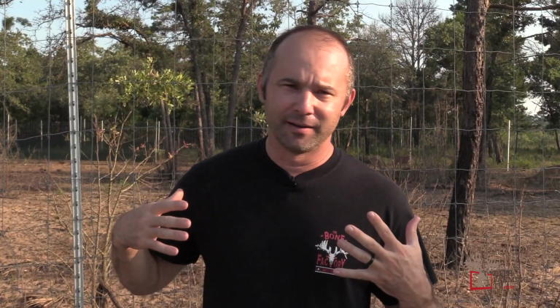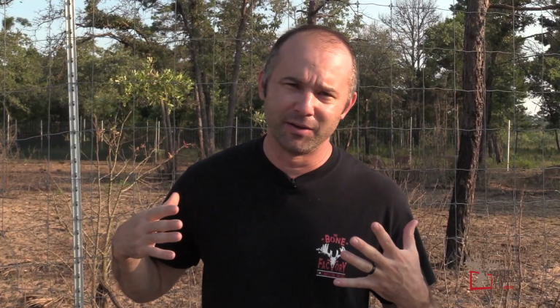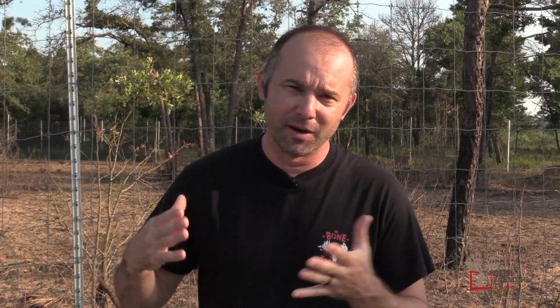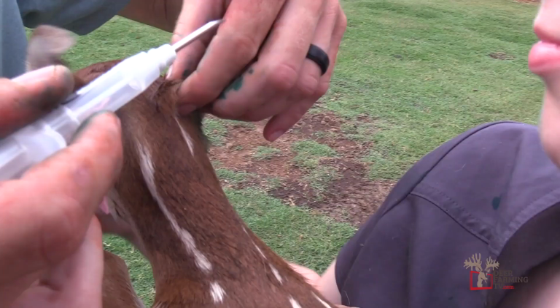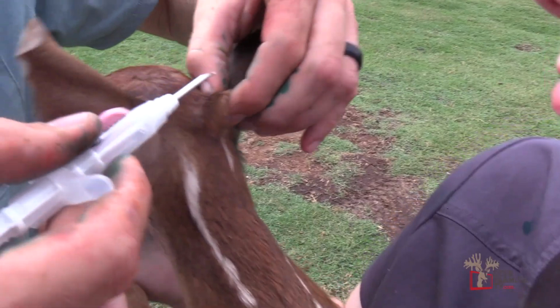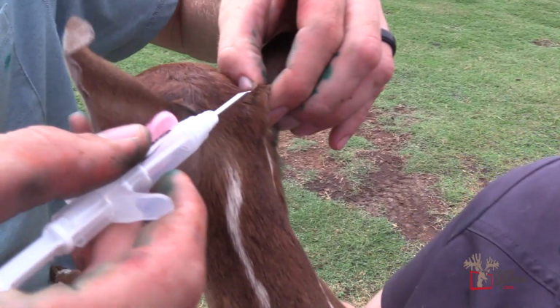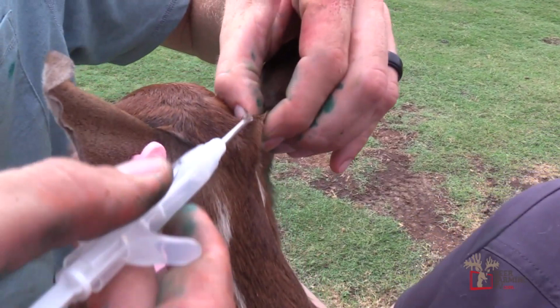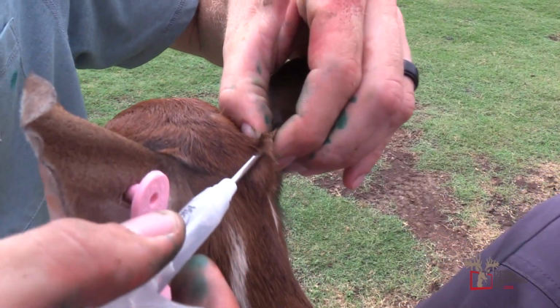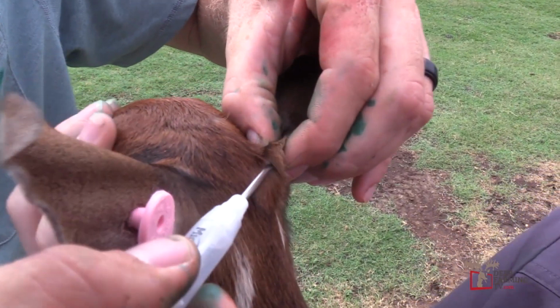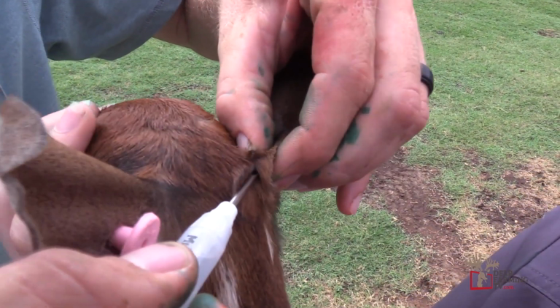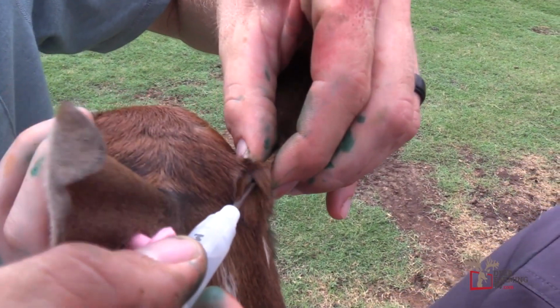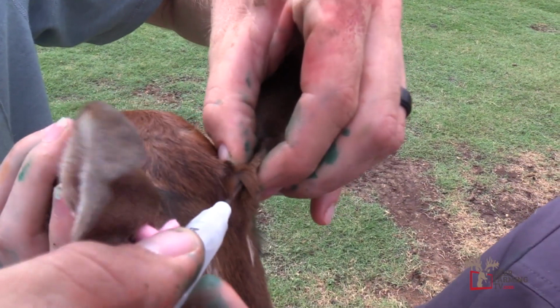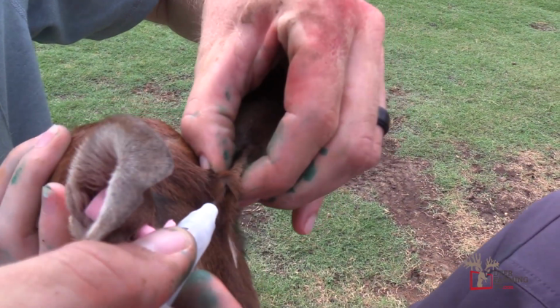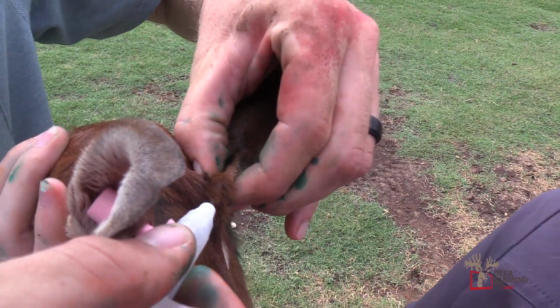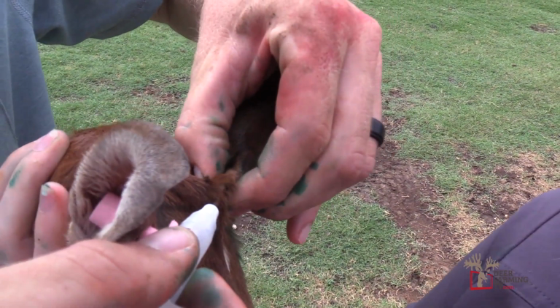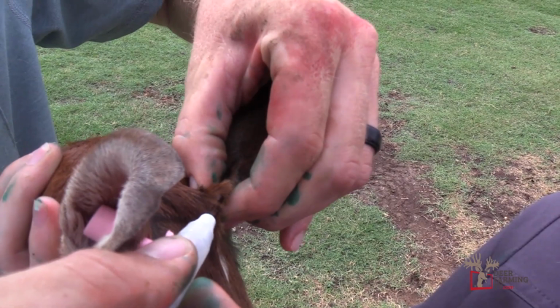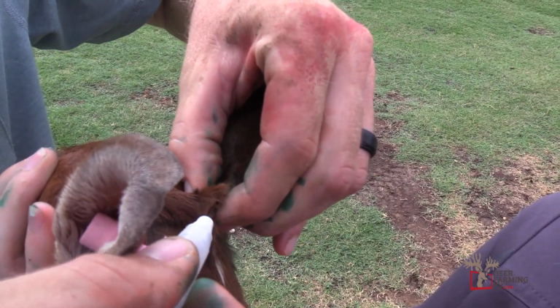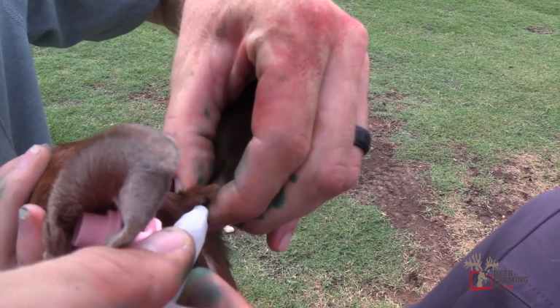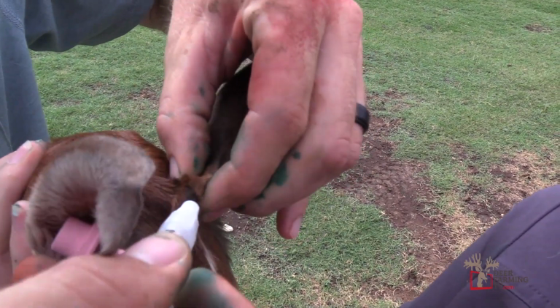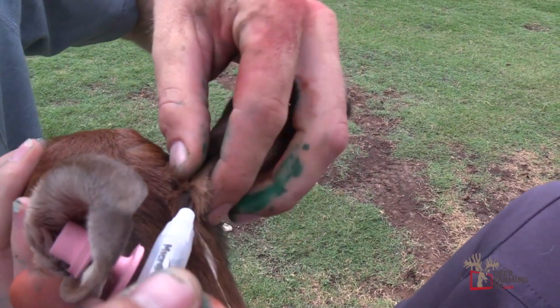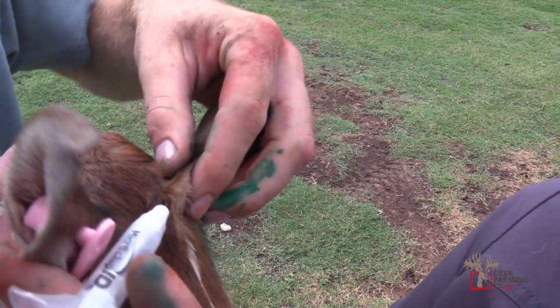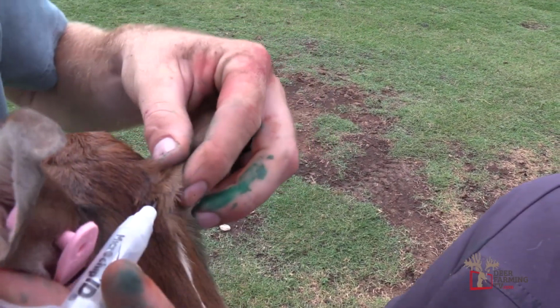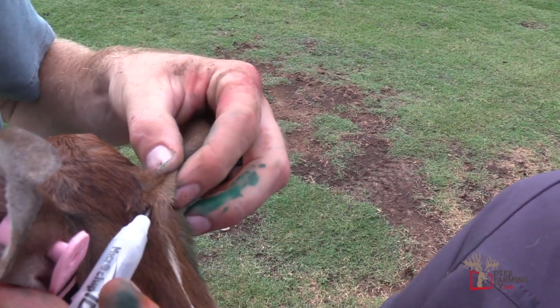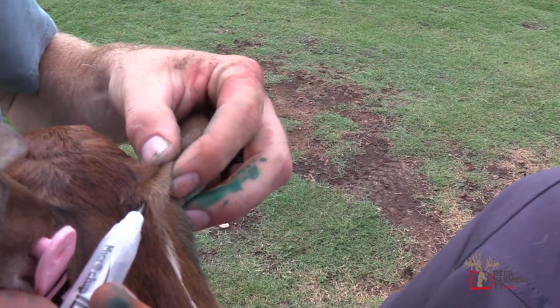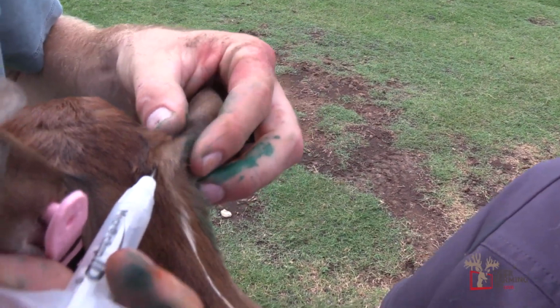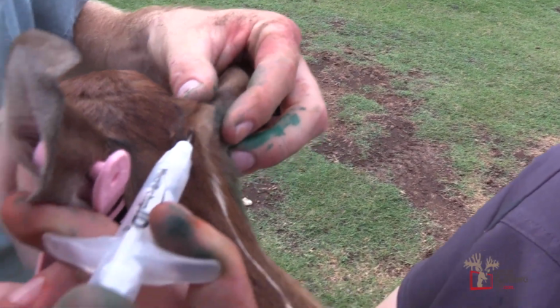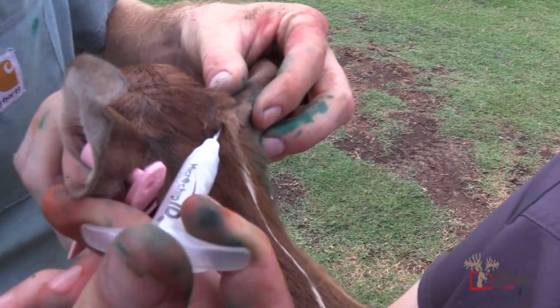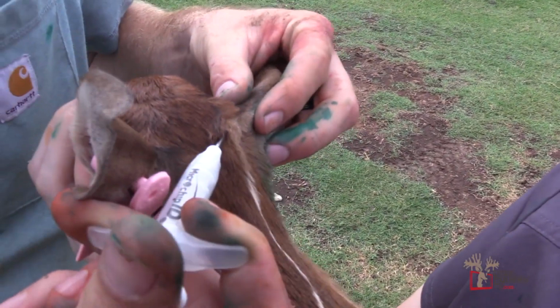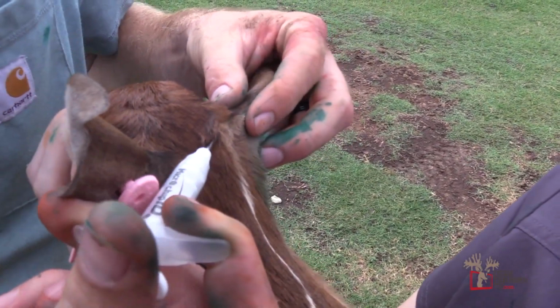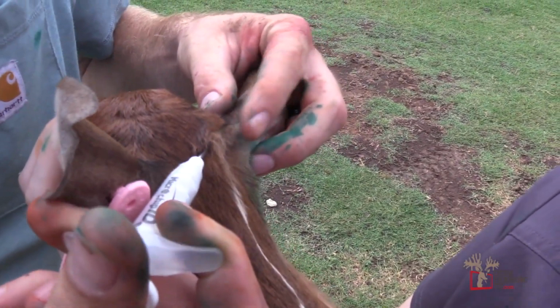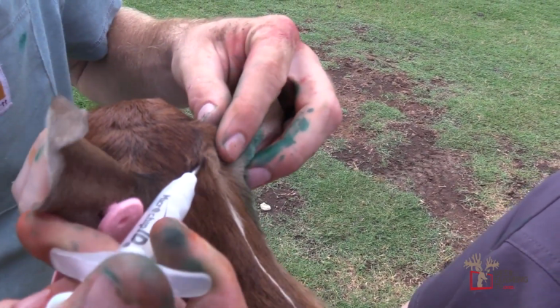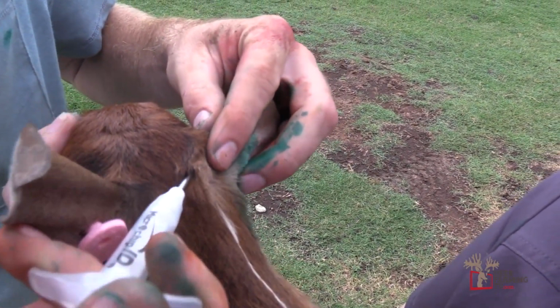I really like that system. If you're into that with your deer herd, I highly recommend it. It's safe, it's easy, it is so simple. Check out that microchip ID system.